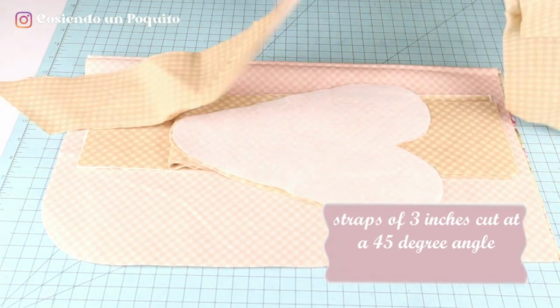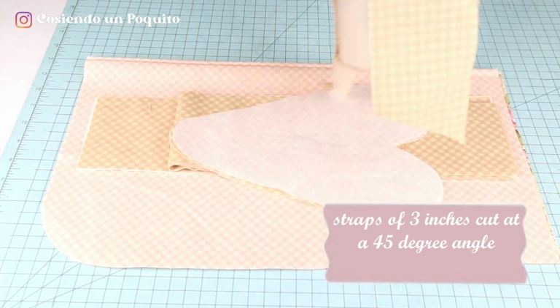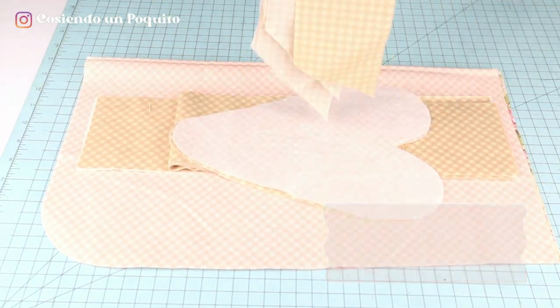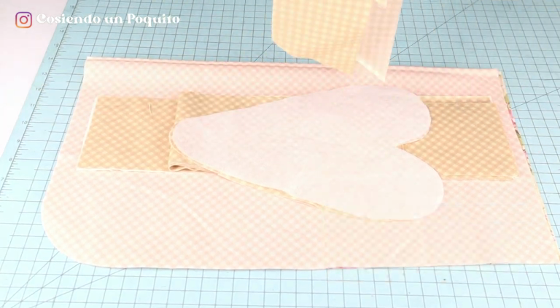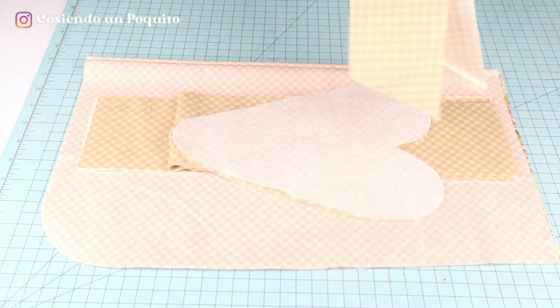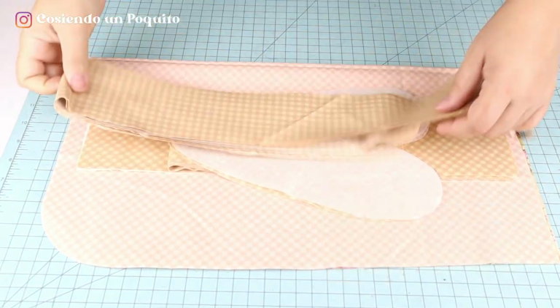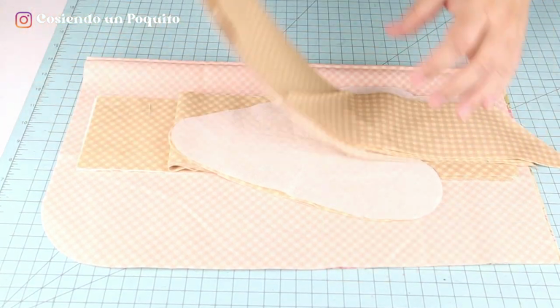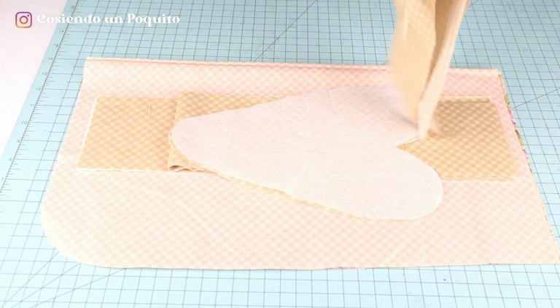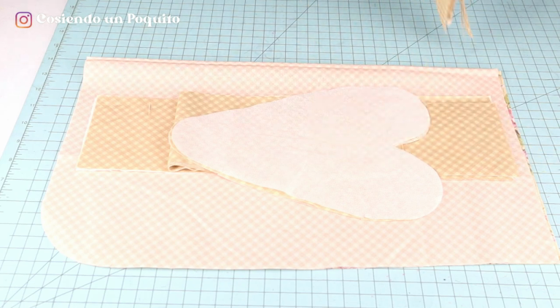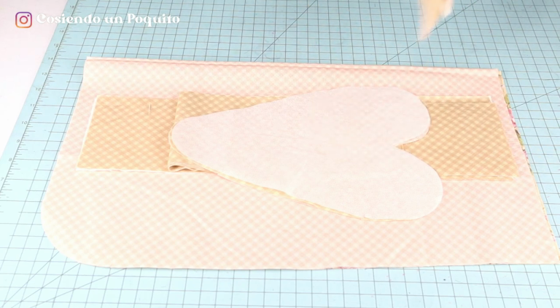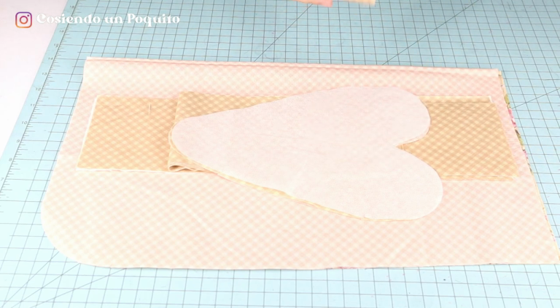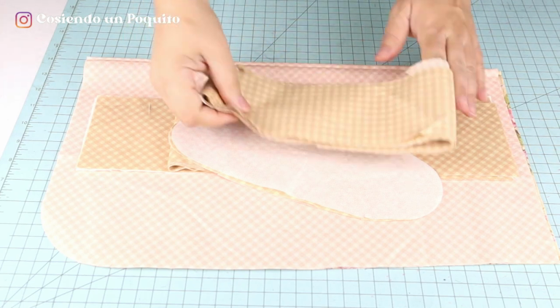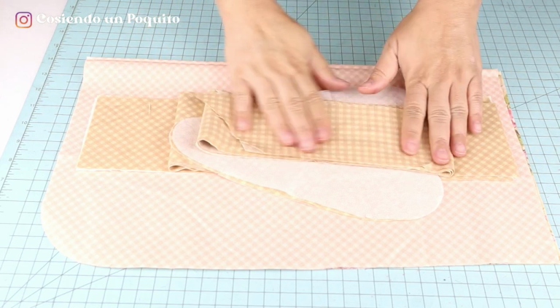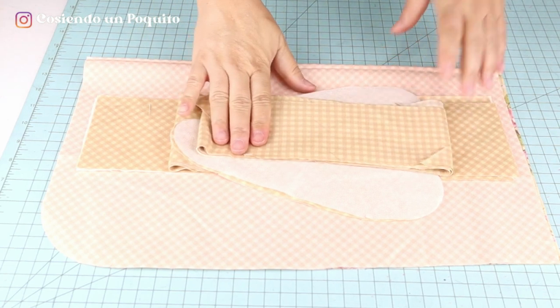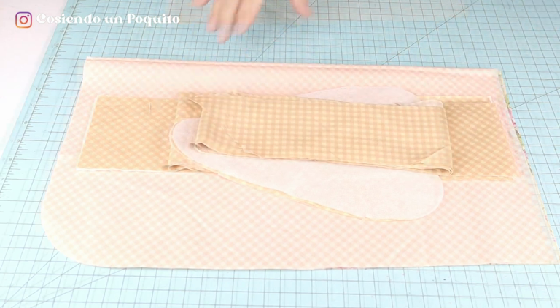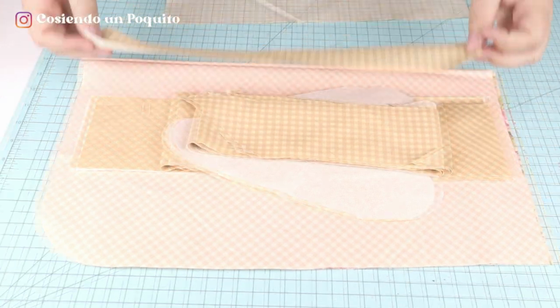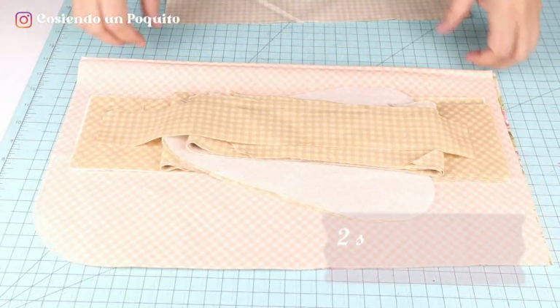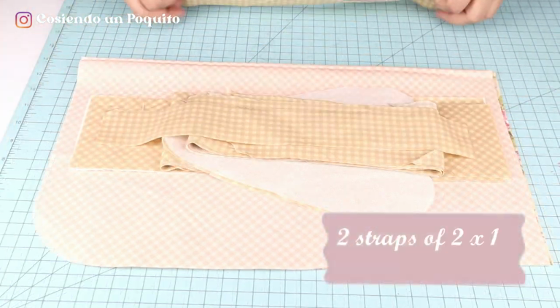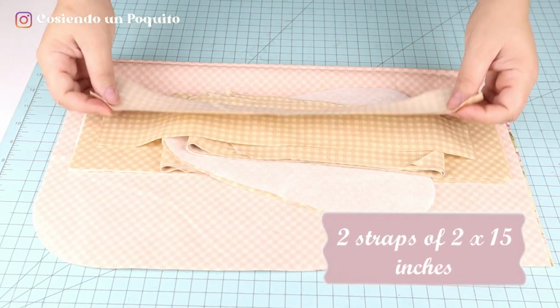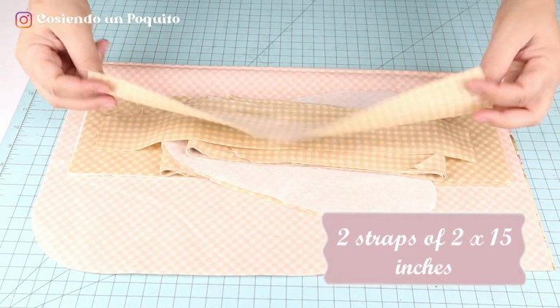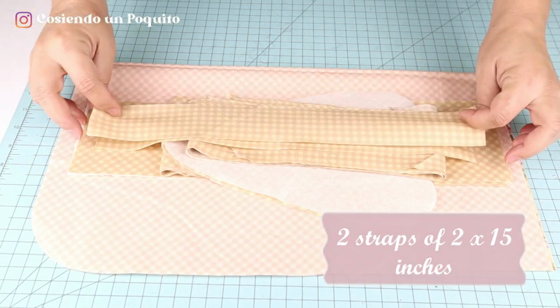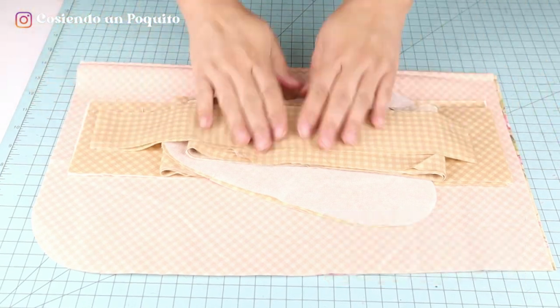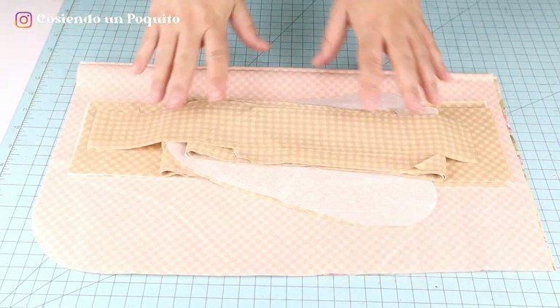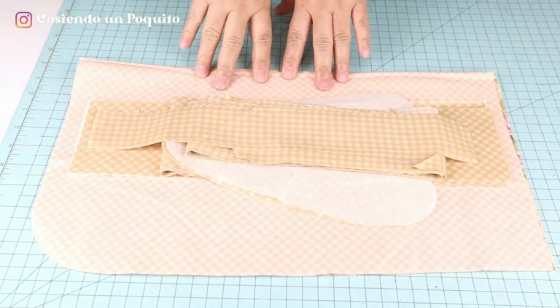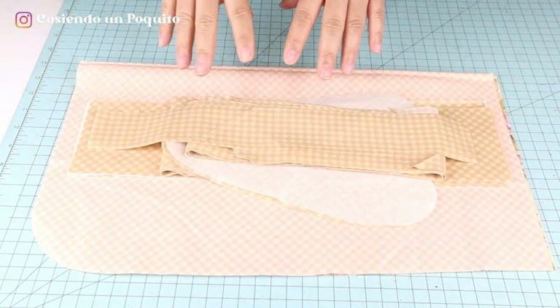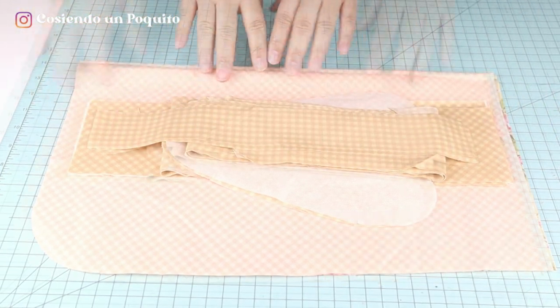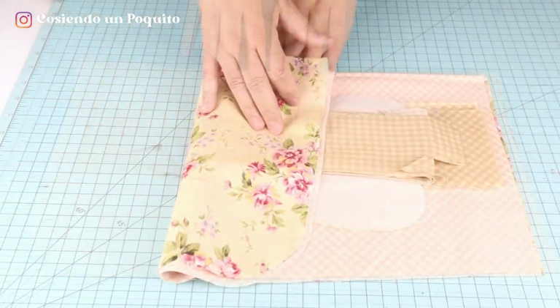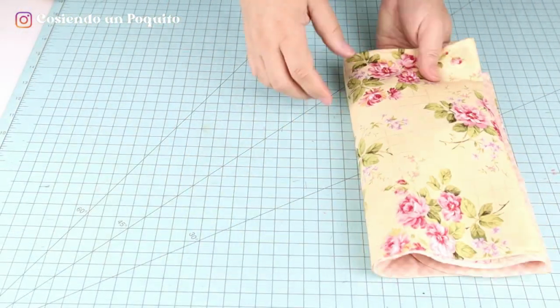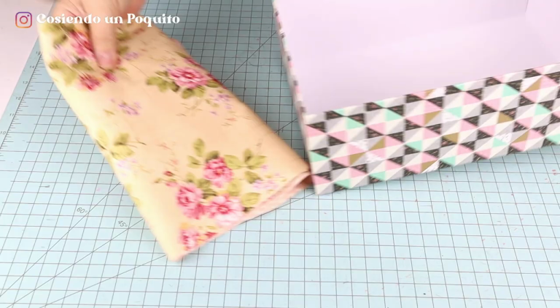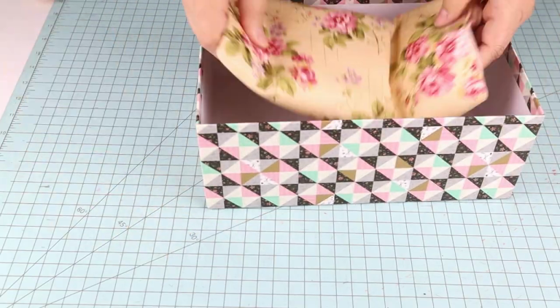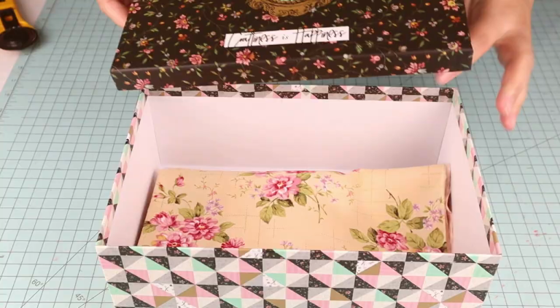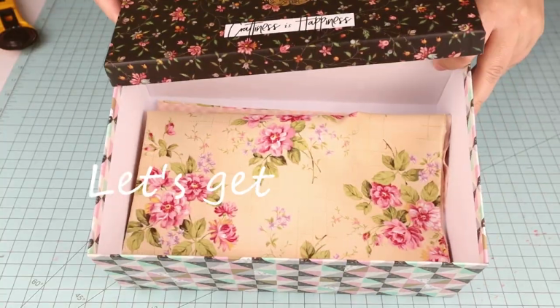We will be using the amount needed and will let you know the amount we used at the end of the video. For the pocket, we will need 2 straps of 2 by 15 inches. And now, let's get sewing!